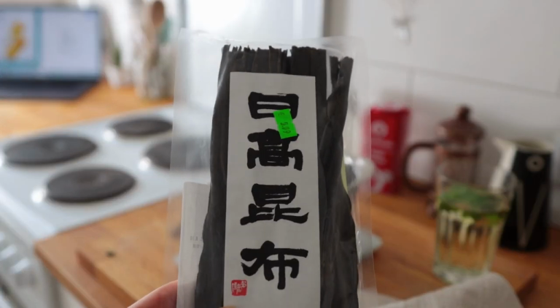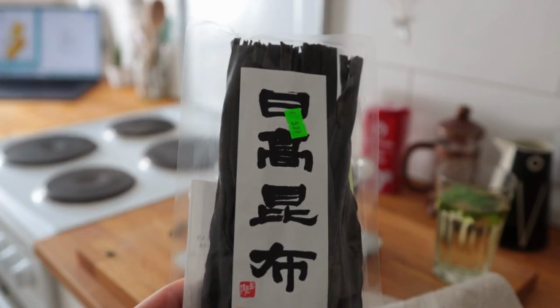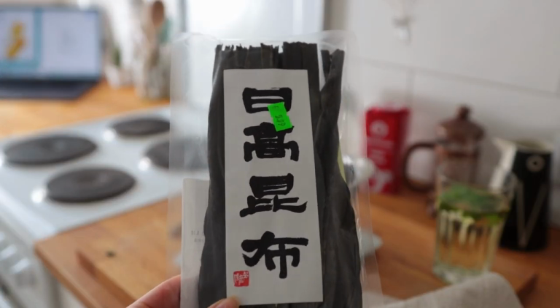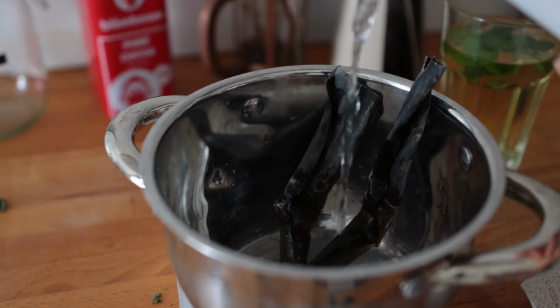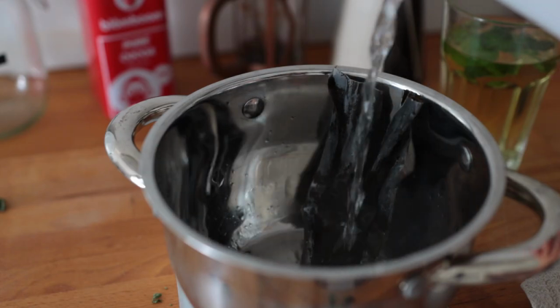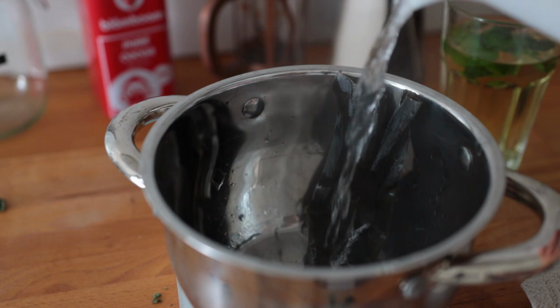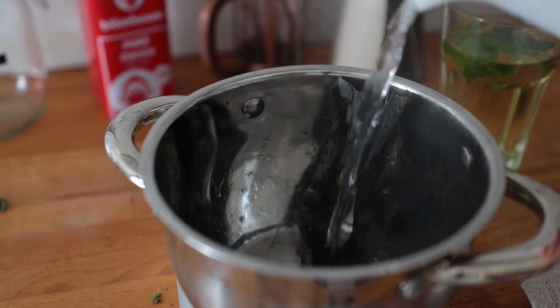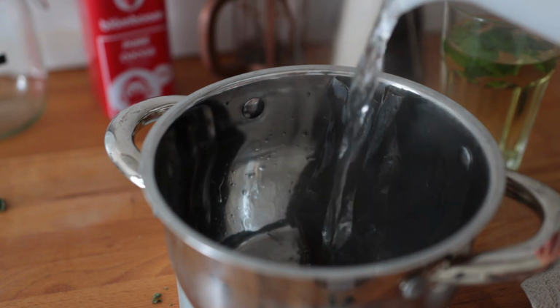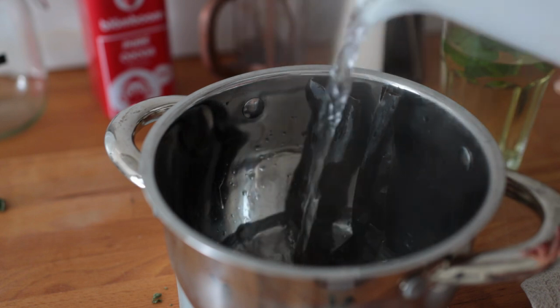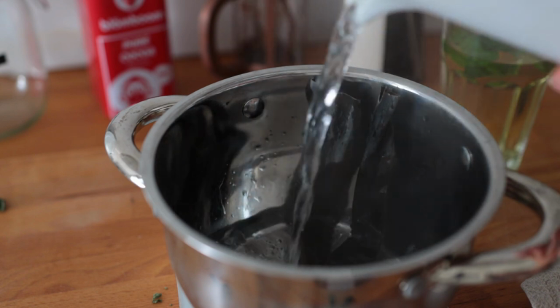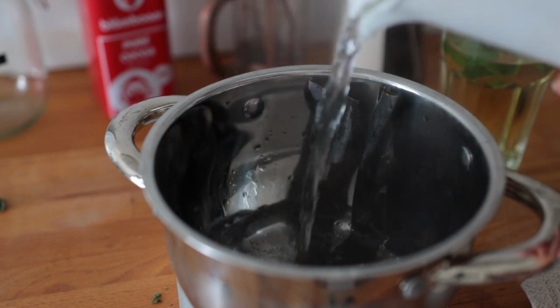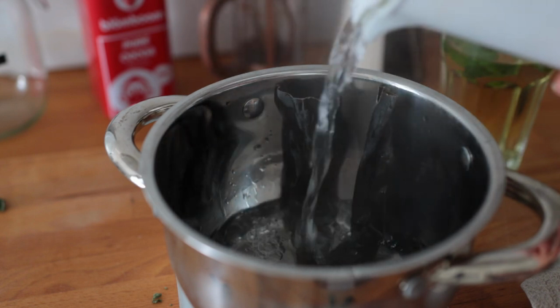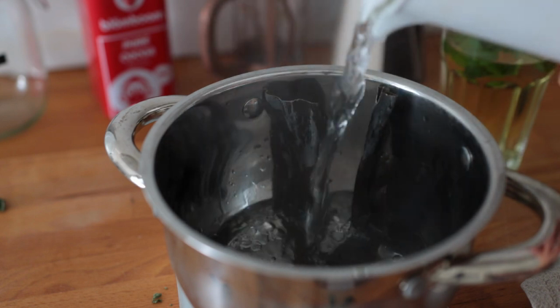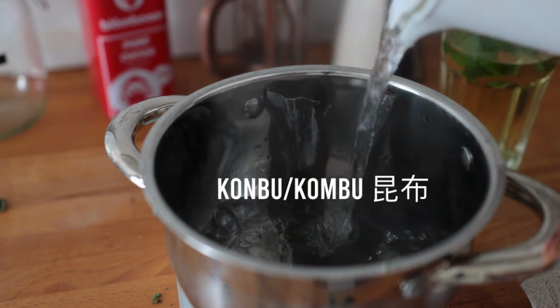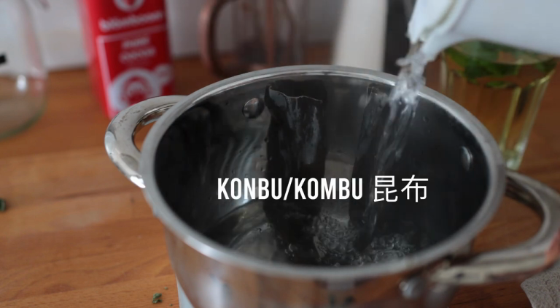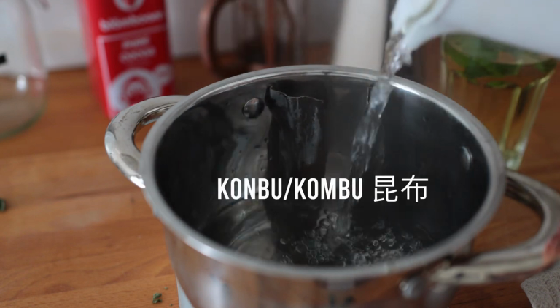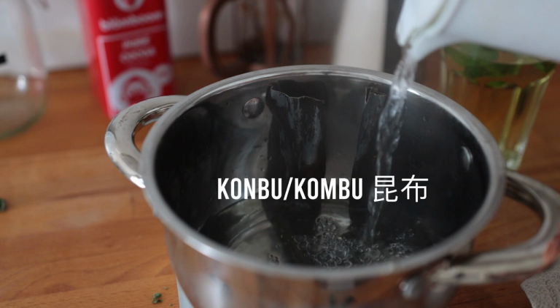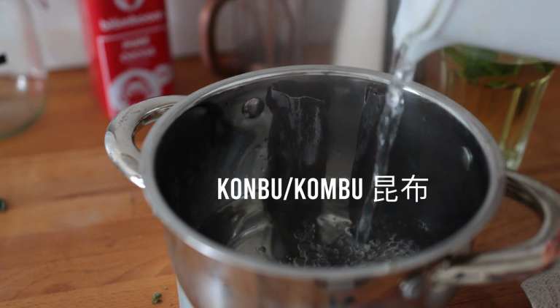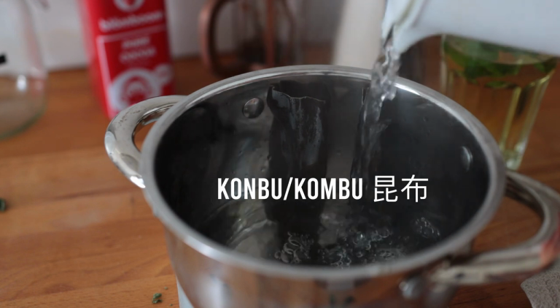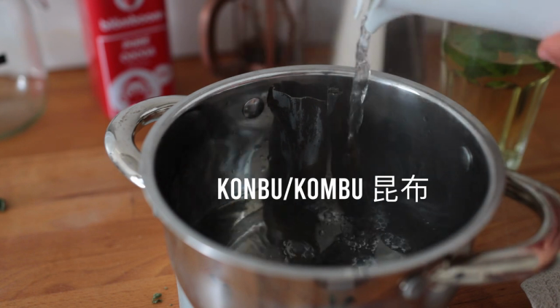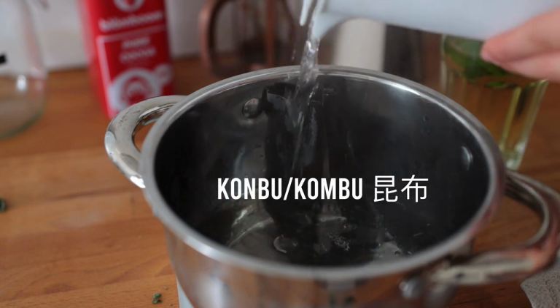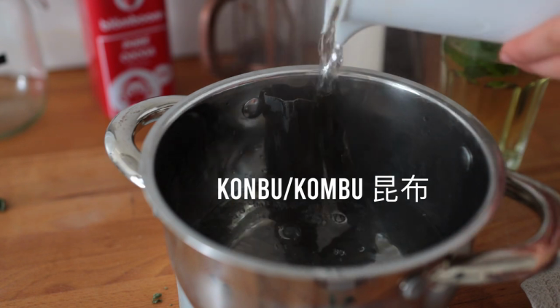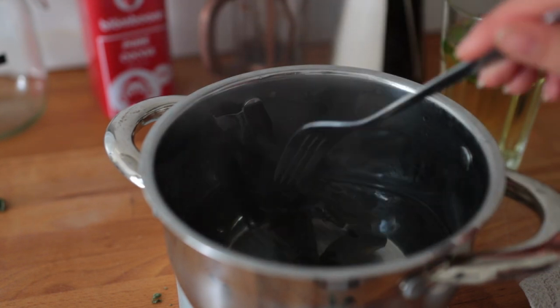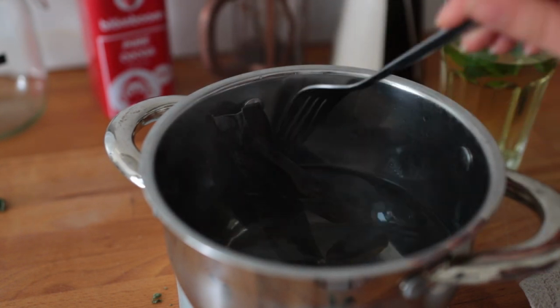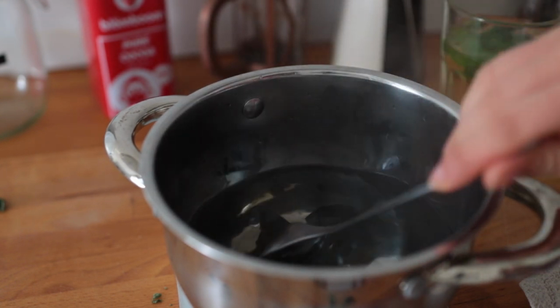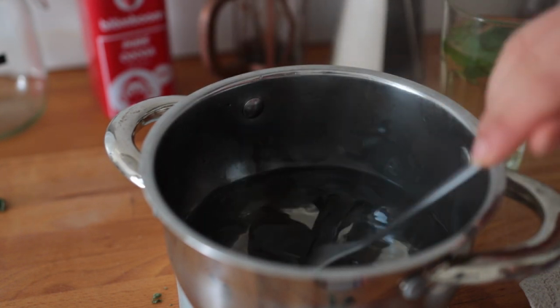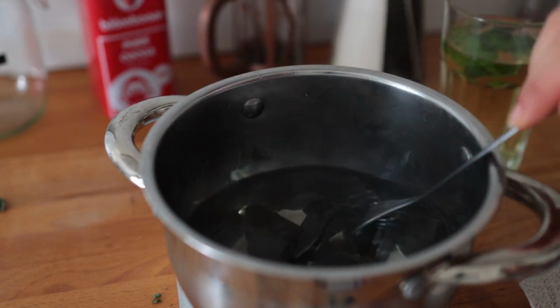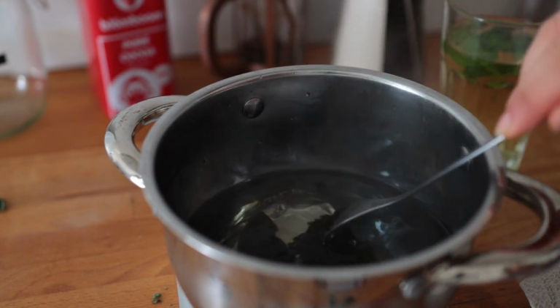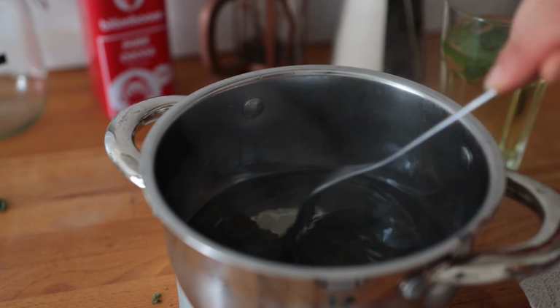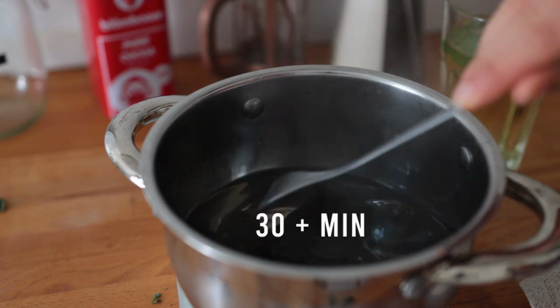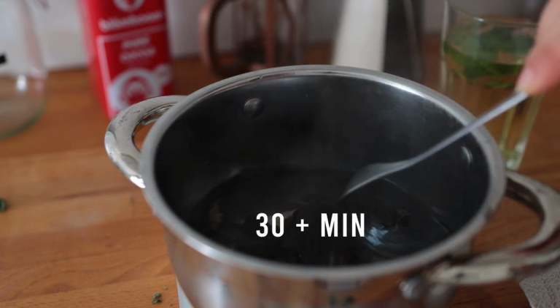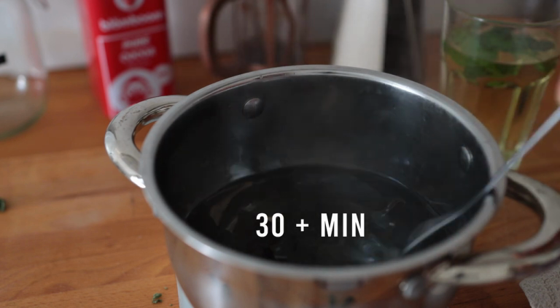For the miso soup, I first prepared a seaweed stock by placing some dry kelp — also known as kombu — in a small pot, pouring hot water on it, and letting it sit for at least 30 minutes.